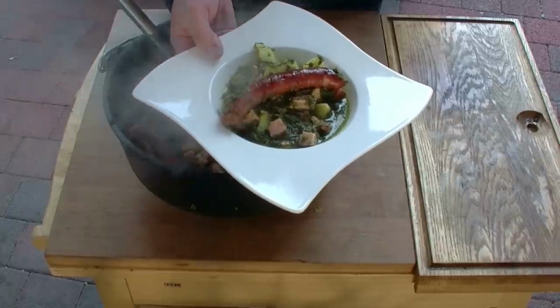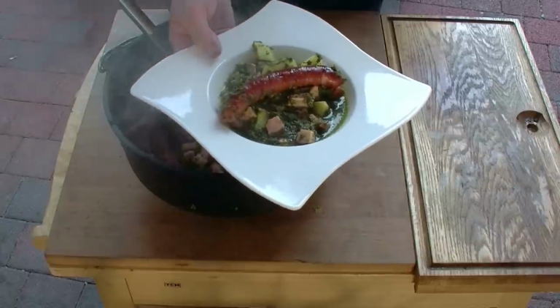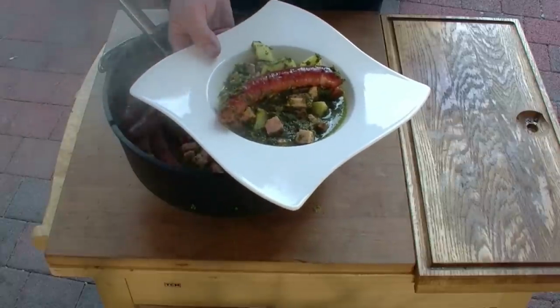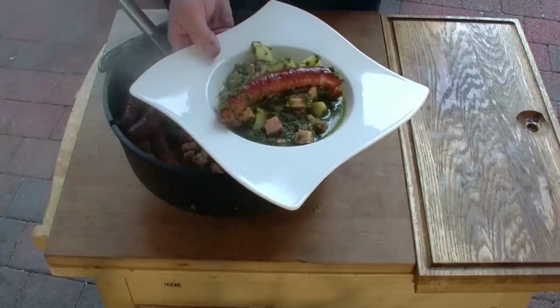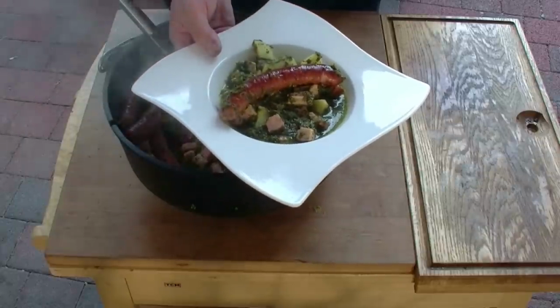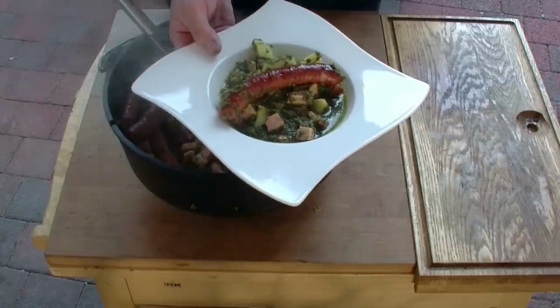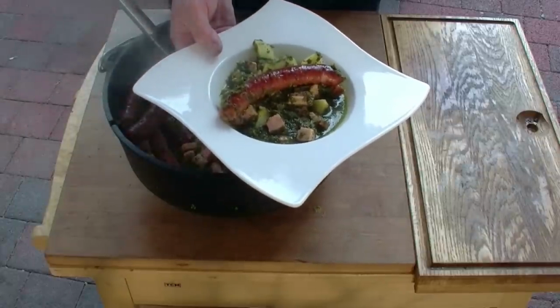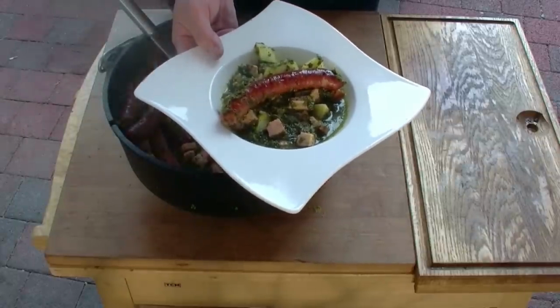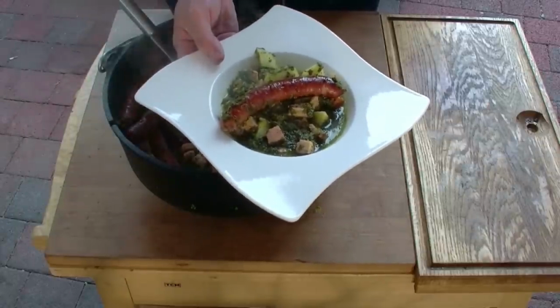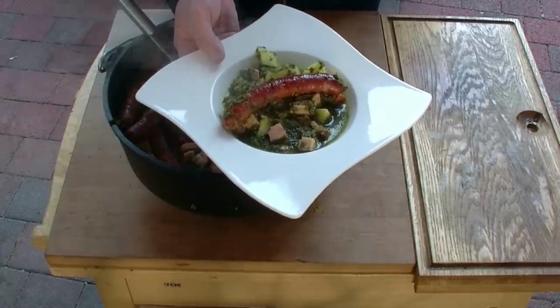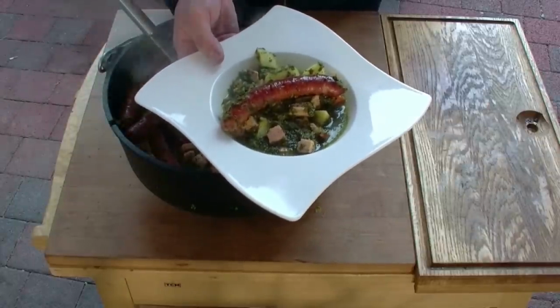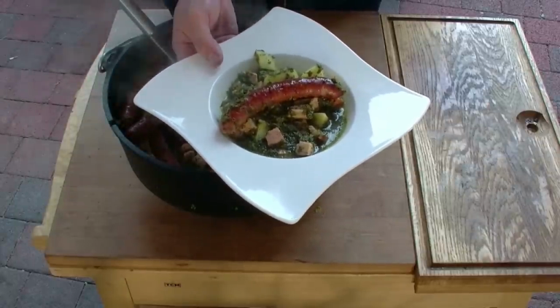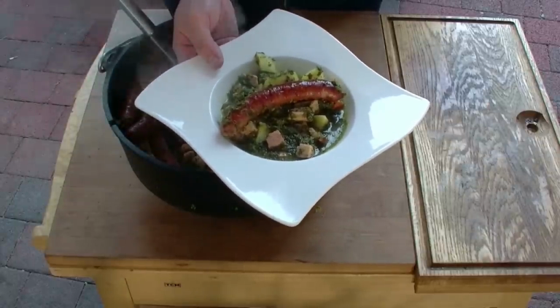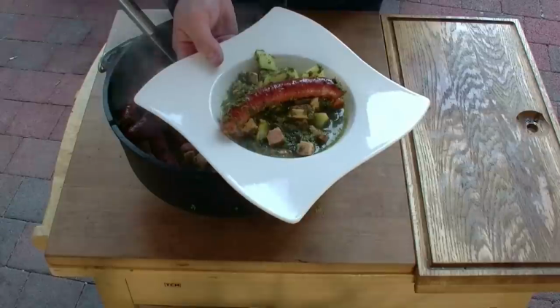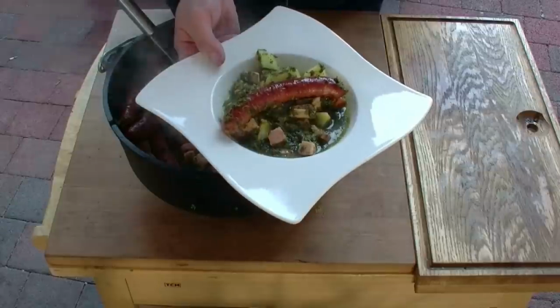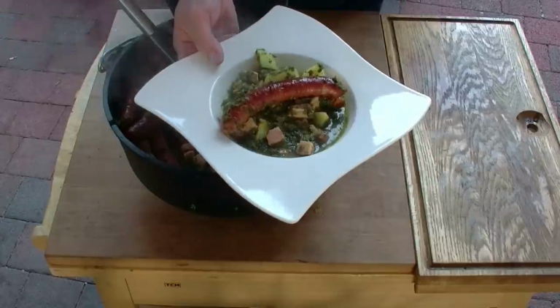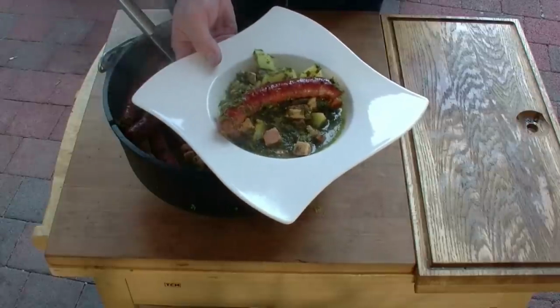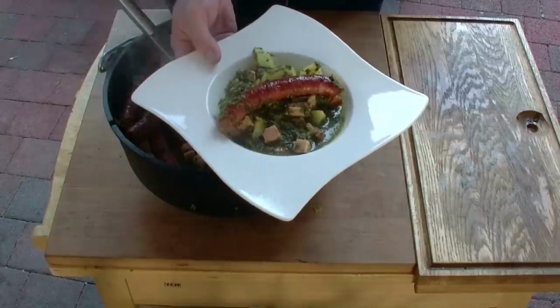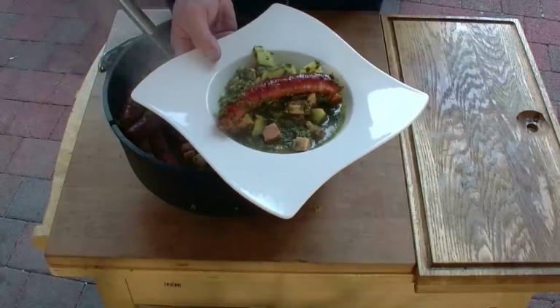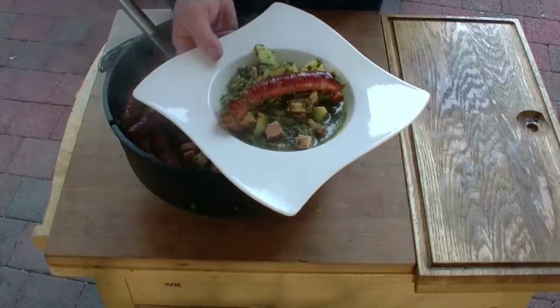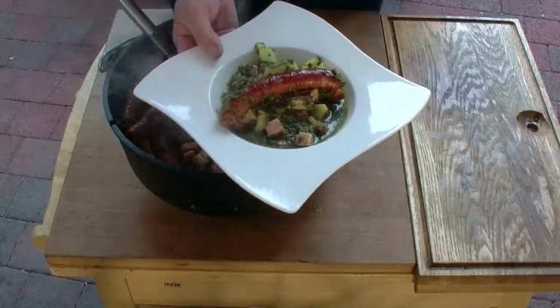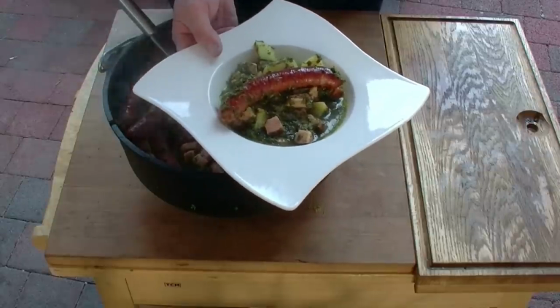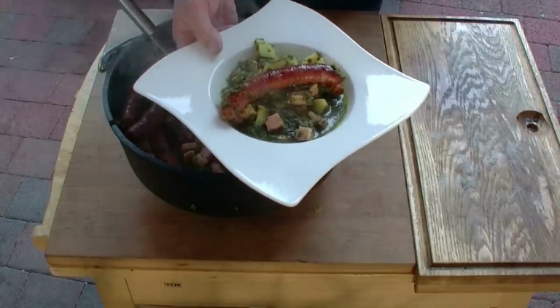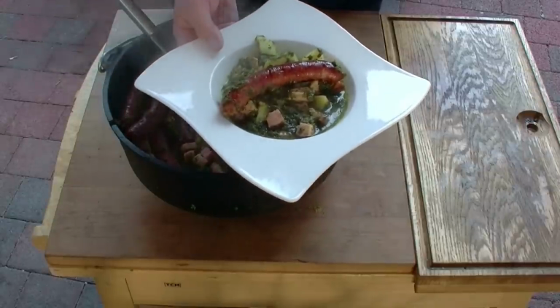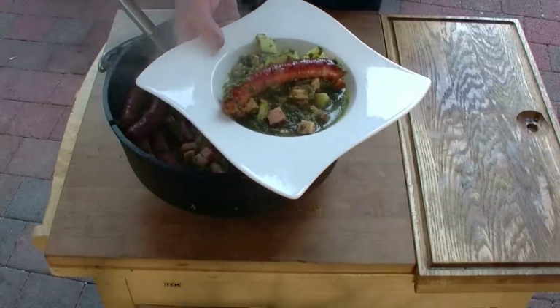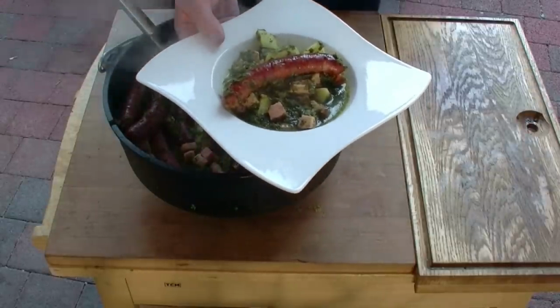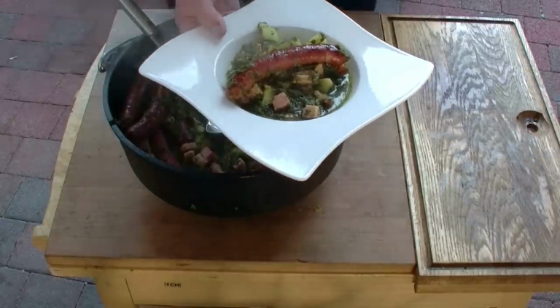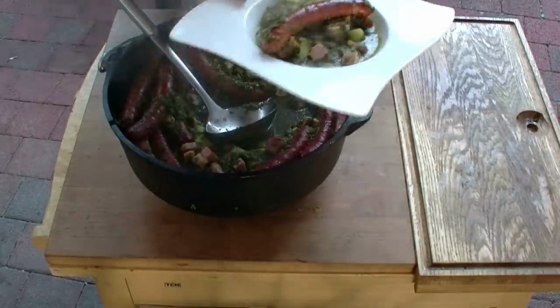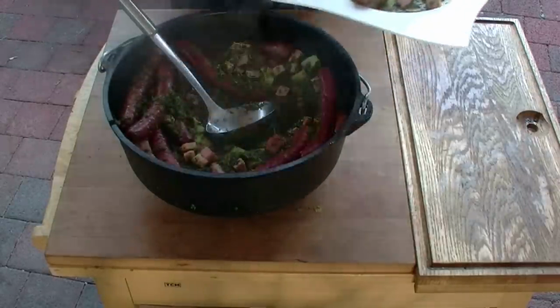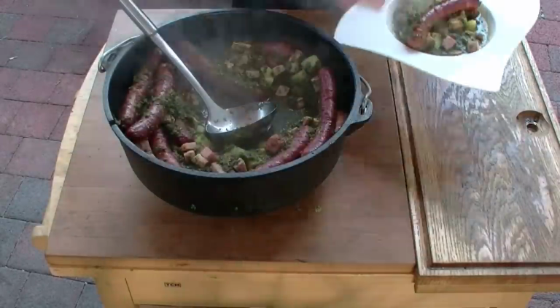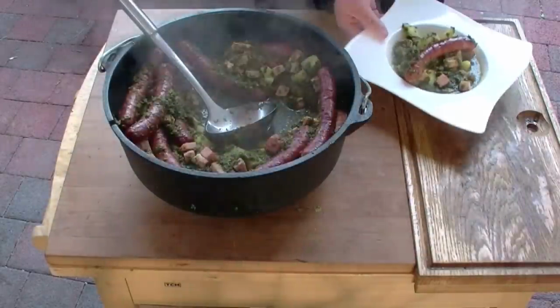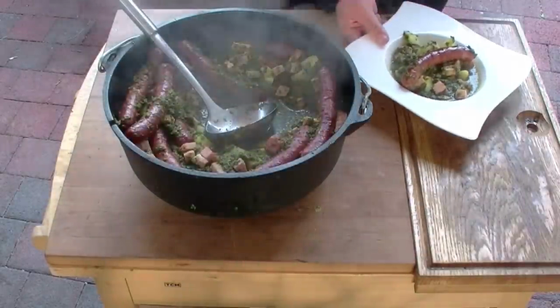Ich hoffe, ihr hattet viel Spaß beim Zuschauen. Ich wünsche euch viel Spaß beim Nachmachen. Bis zum nächsten Mal. You Barbecue, Barbecue aus Rheinhessen. Bis zum nächsten Mal.